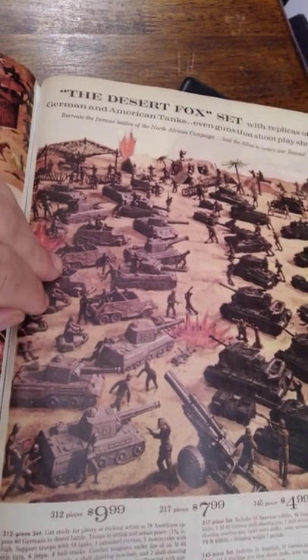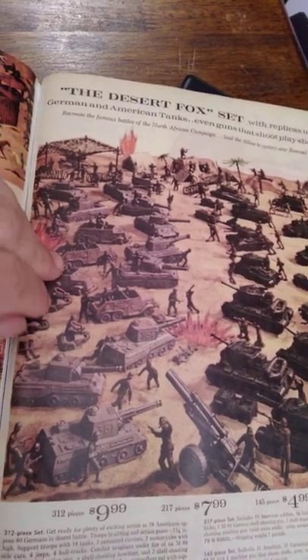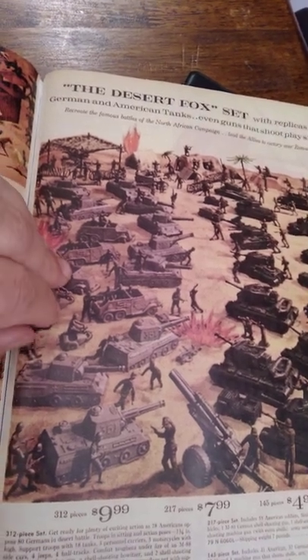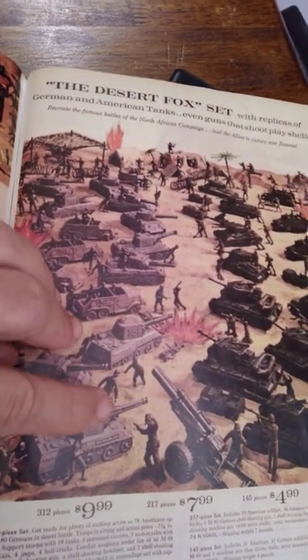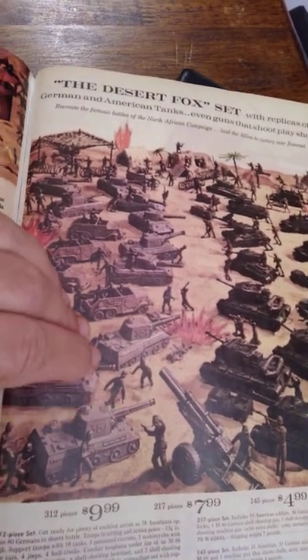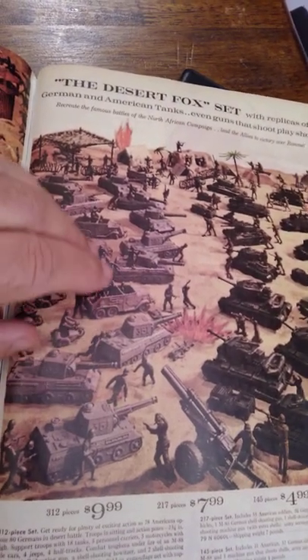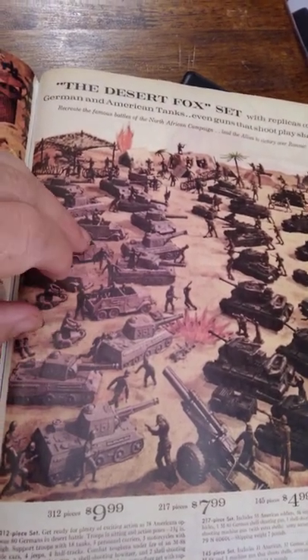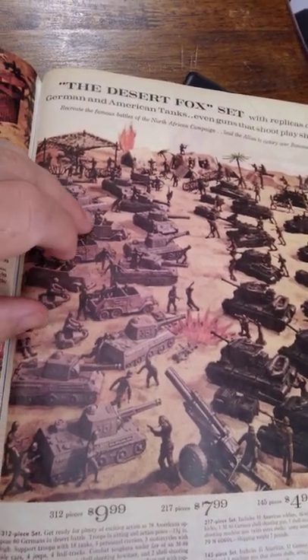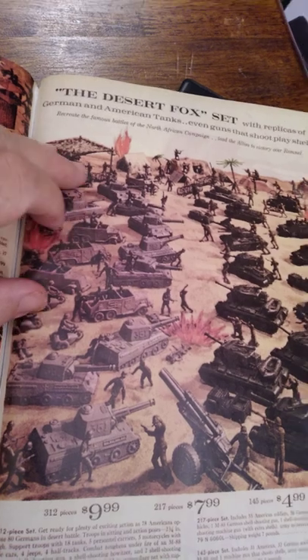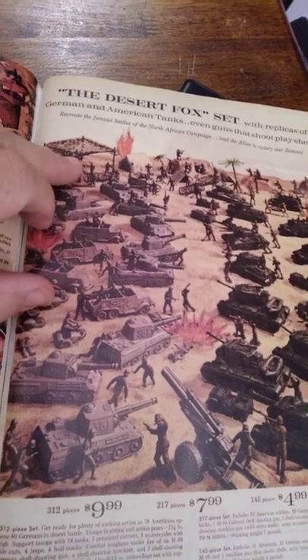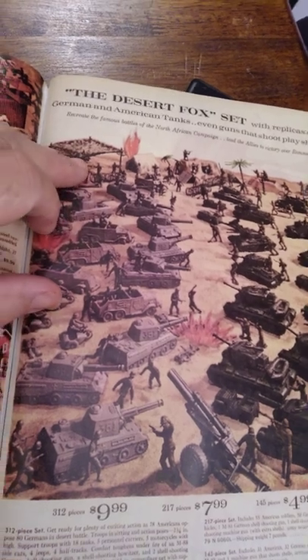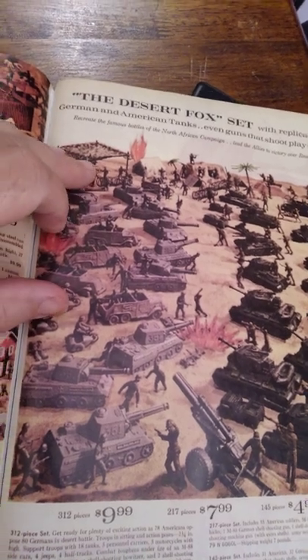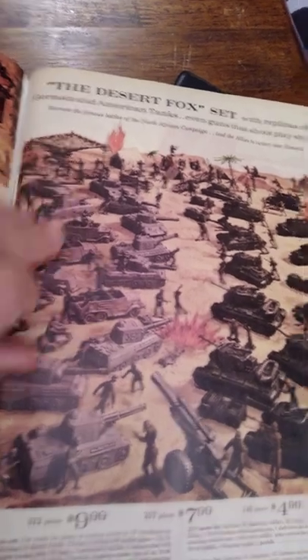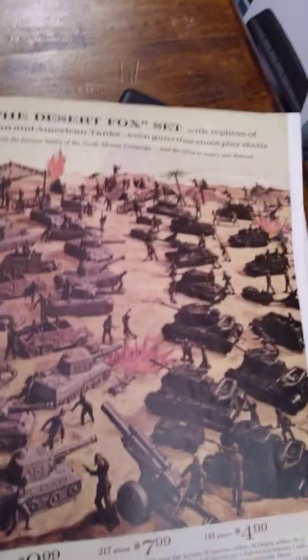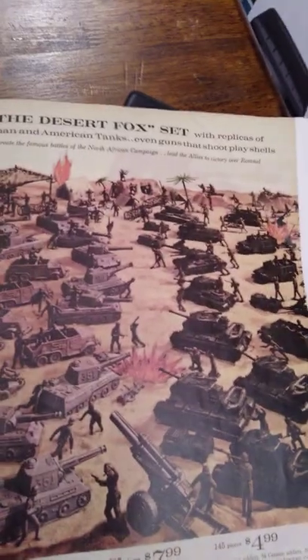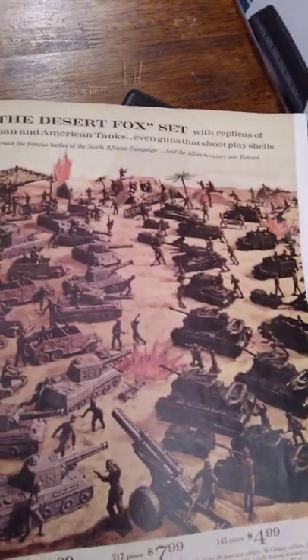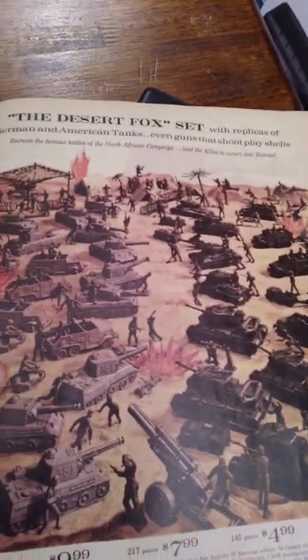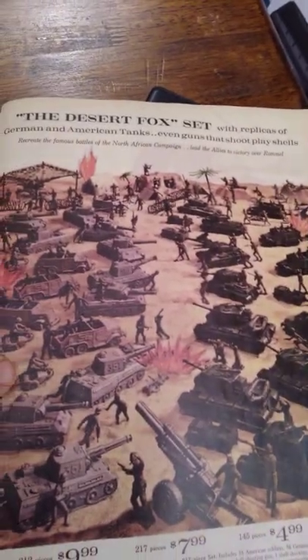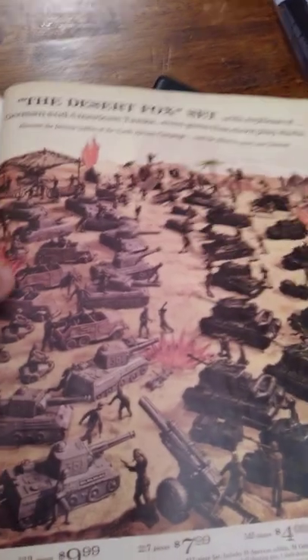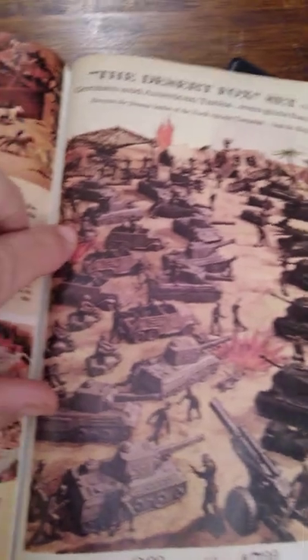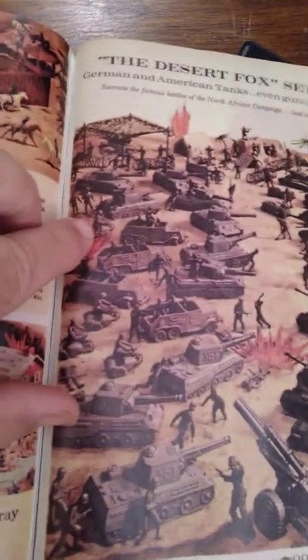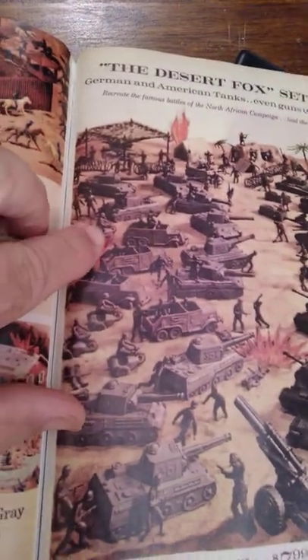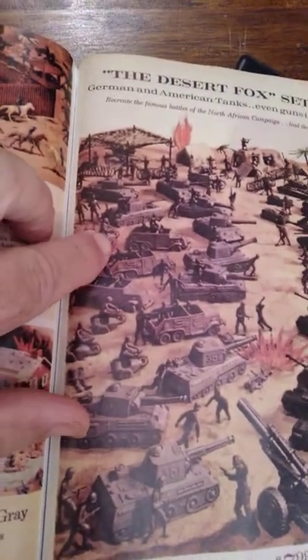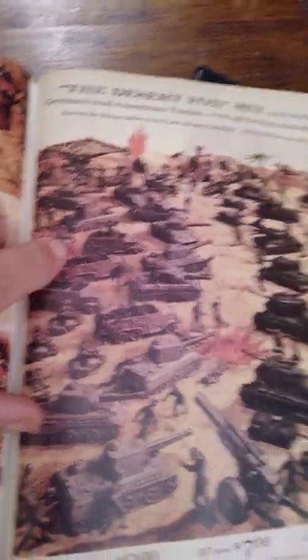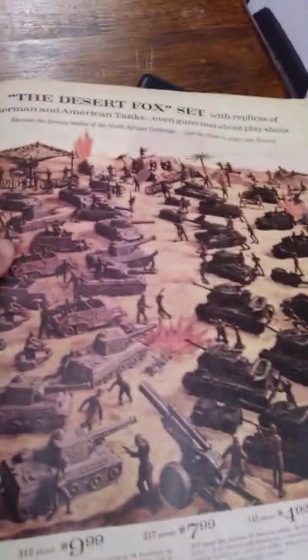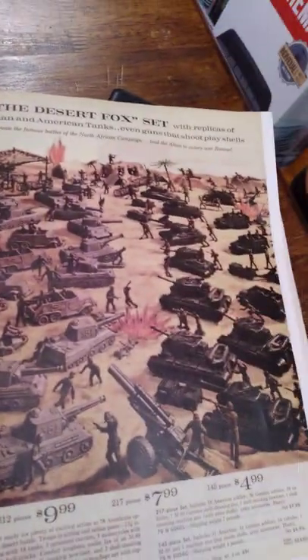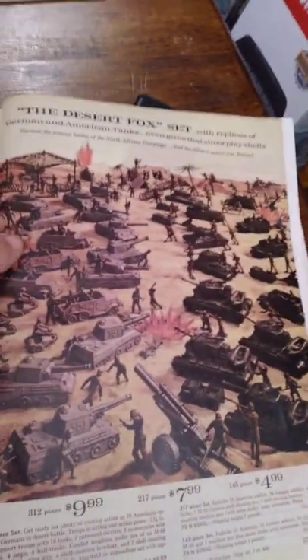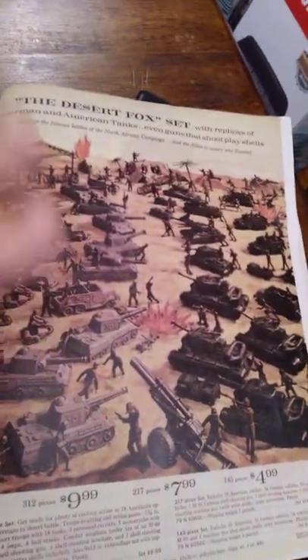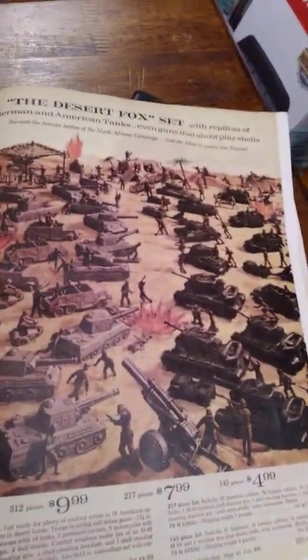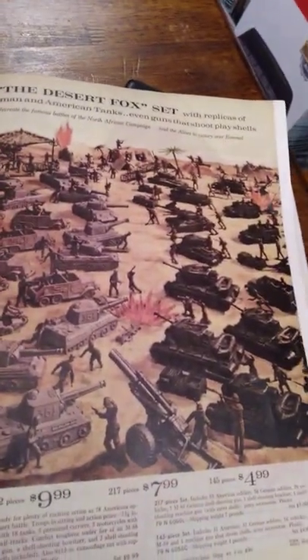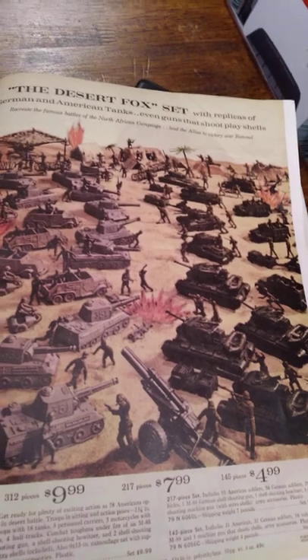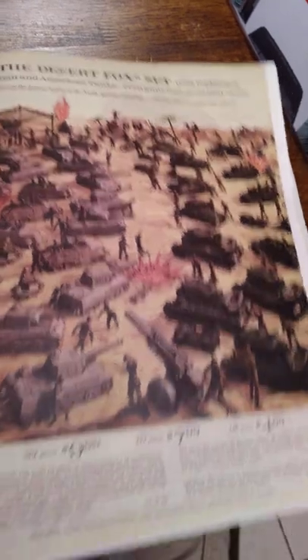What you have here is the German tanks, armored car, 88, and the motorcycle and sidecar. So let's take a look at each of those individually.